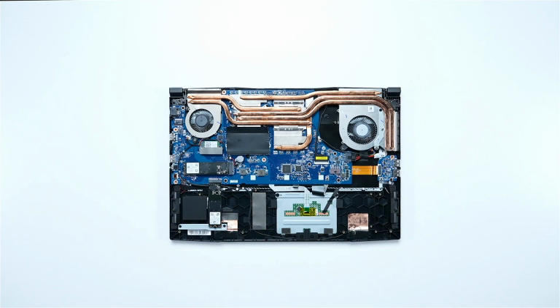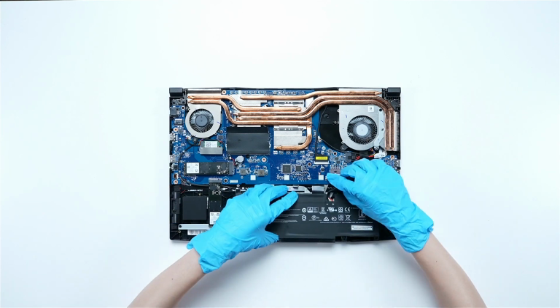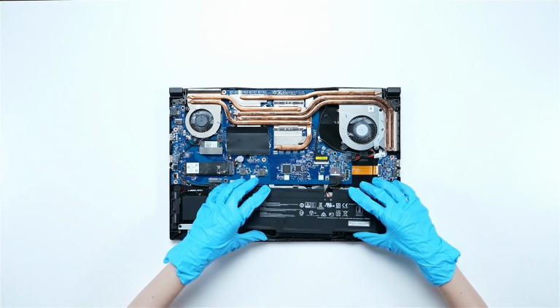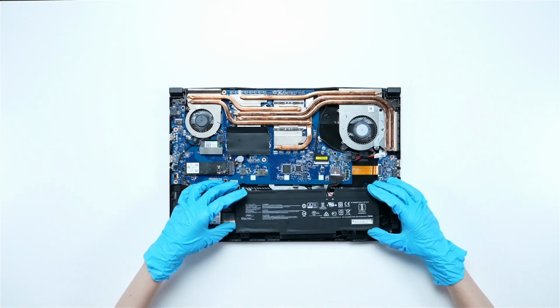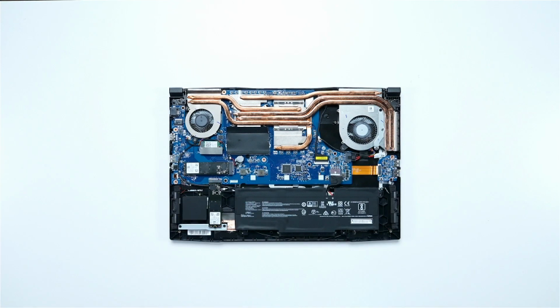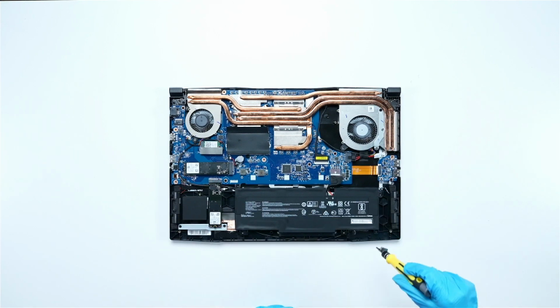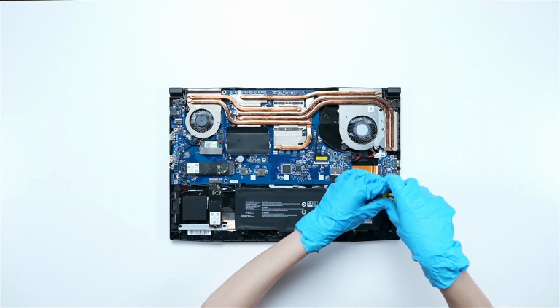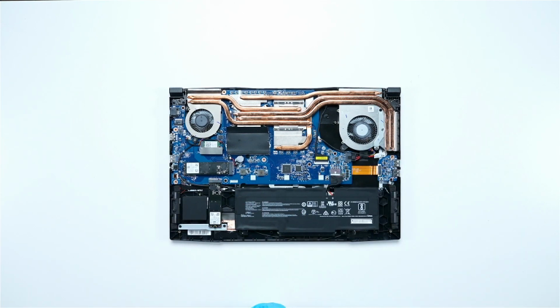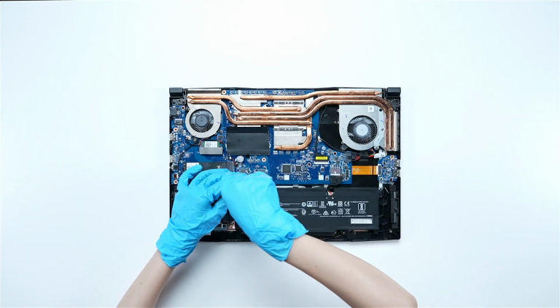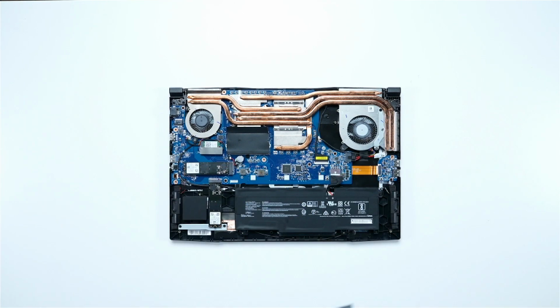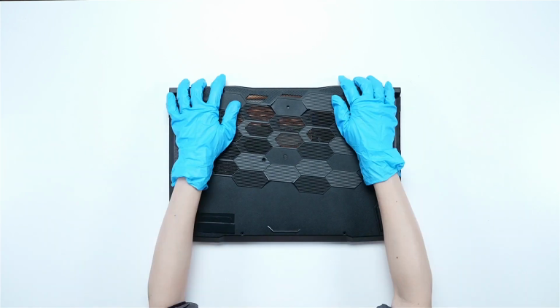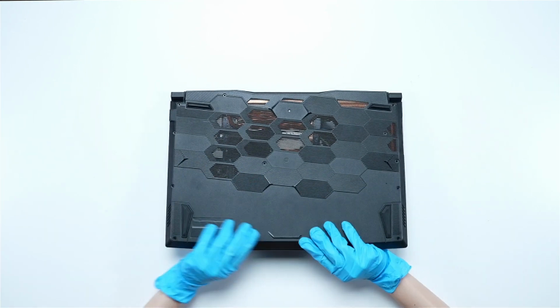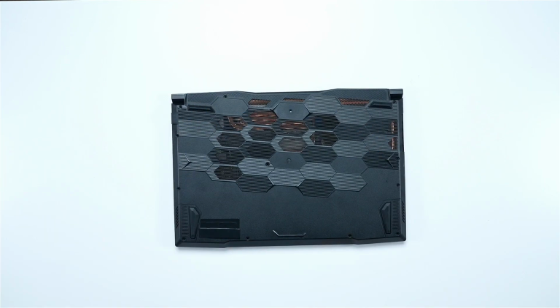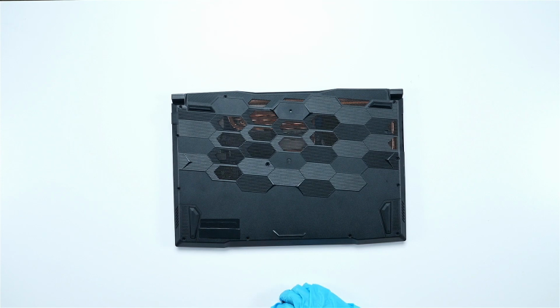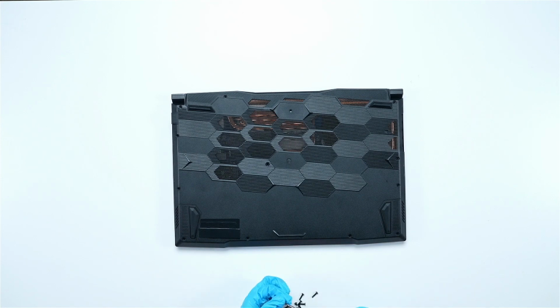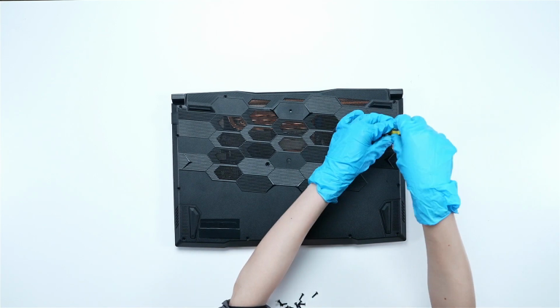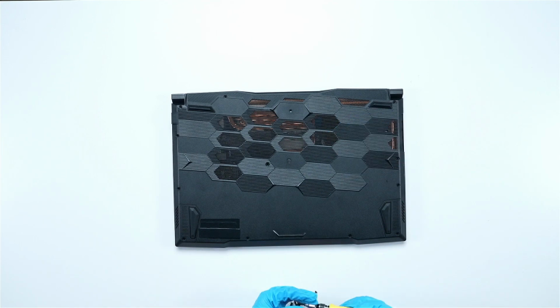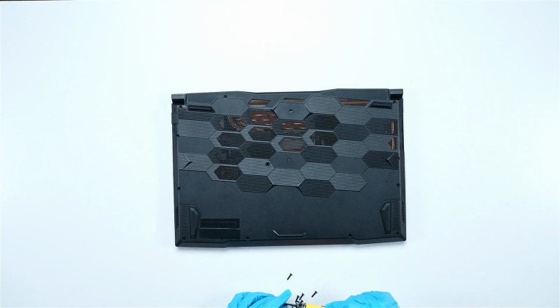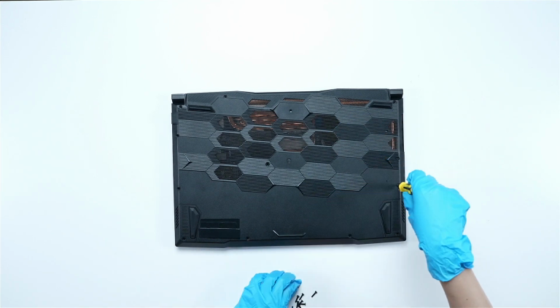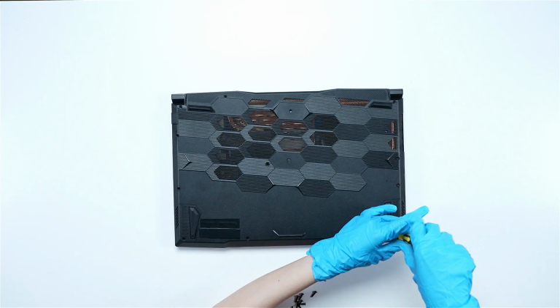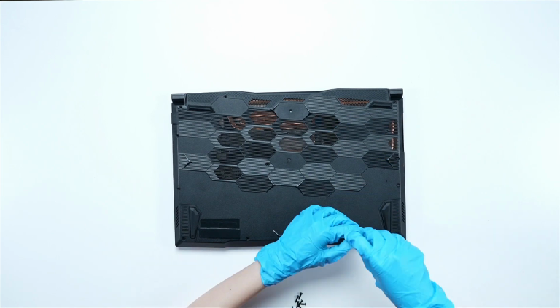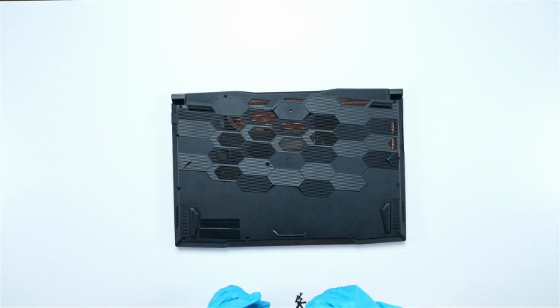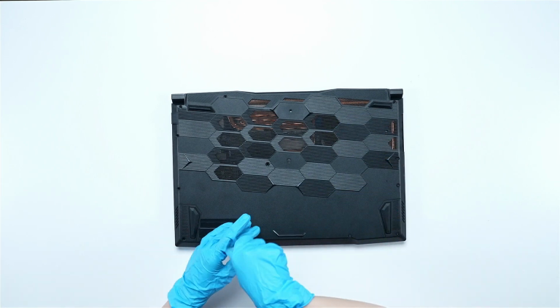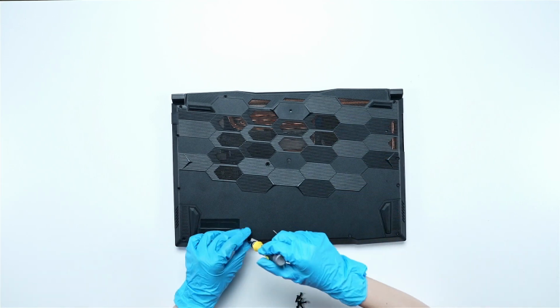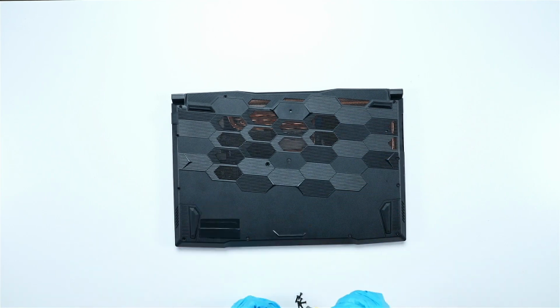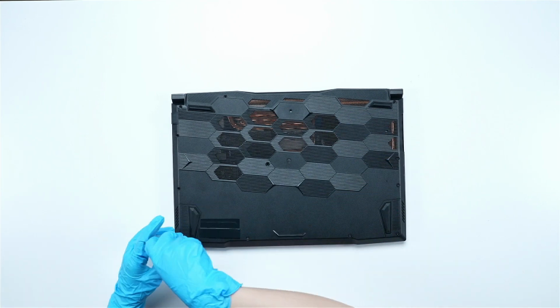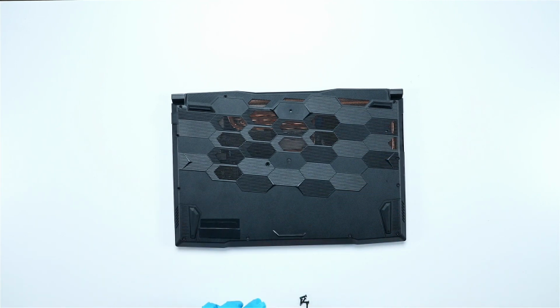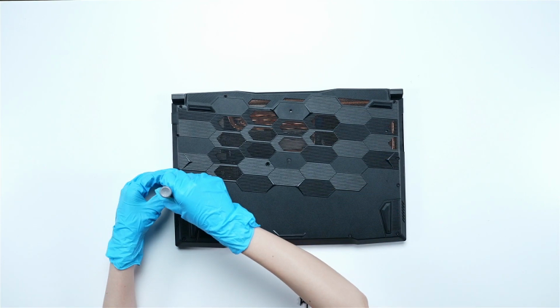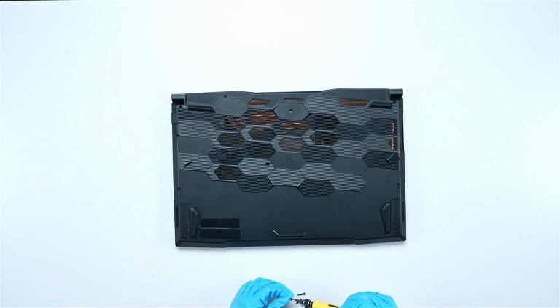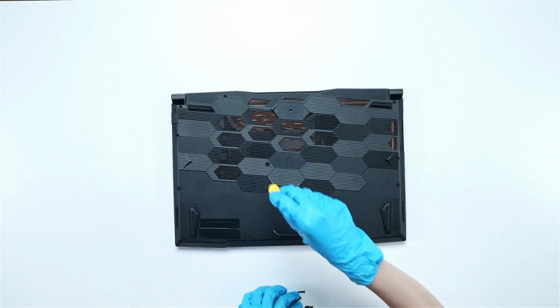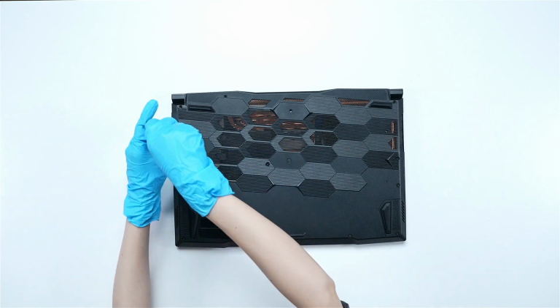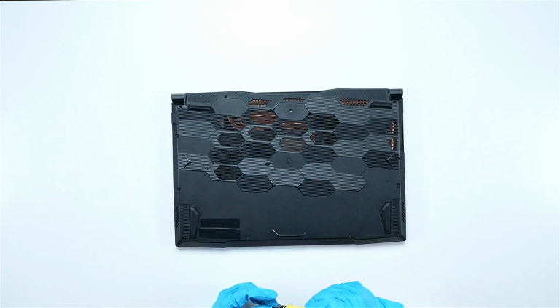Reverse the process of dismantling the battery and back cover to reassemble the laptop. Make sure that the cables and screws return to their original positions.